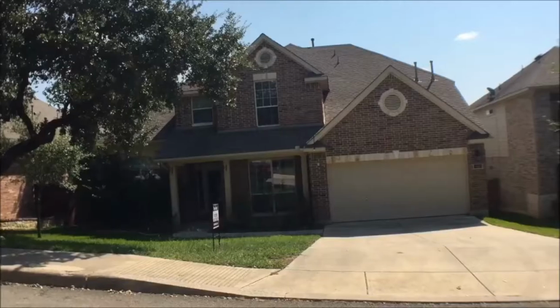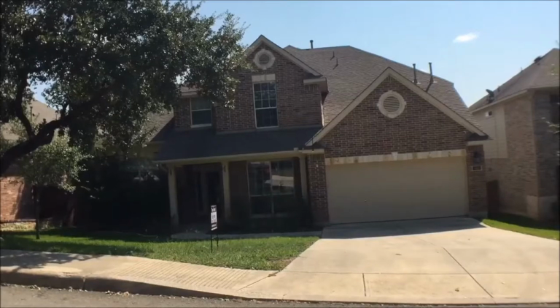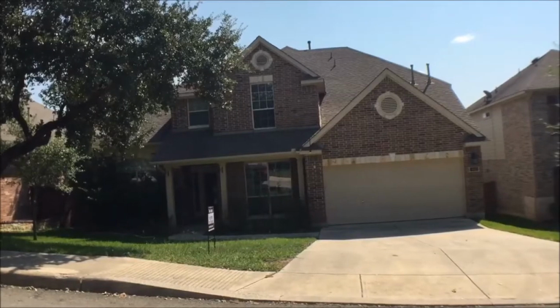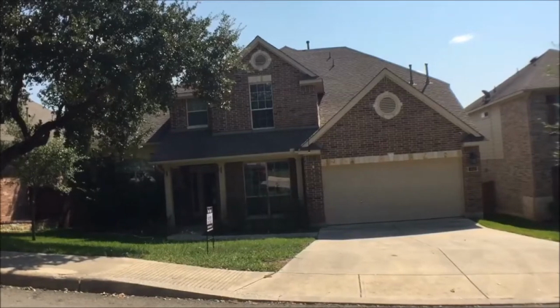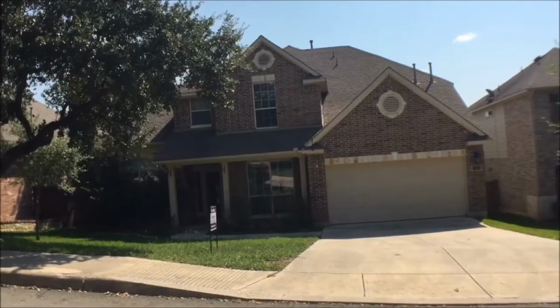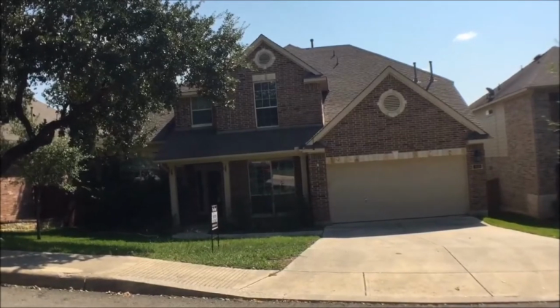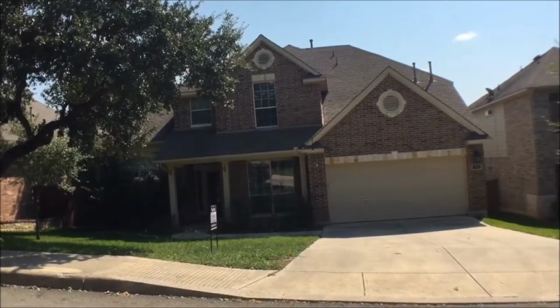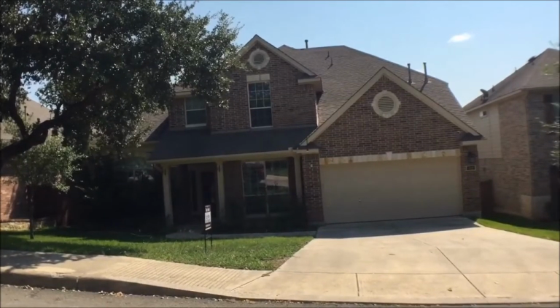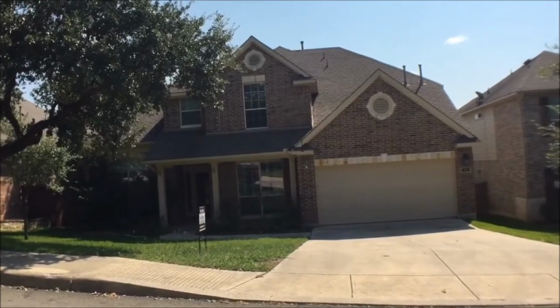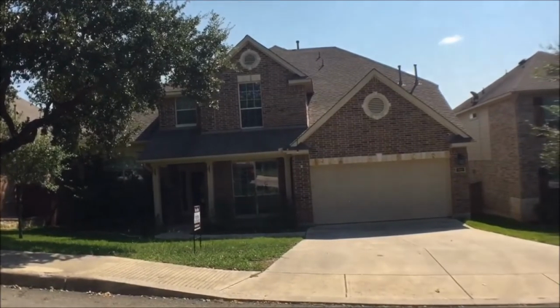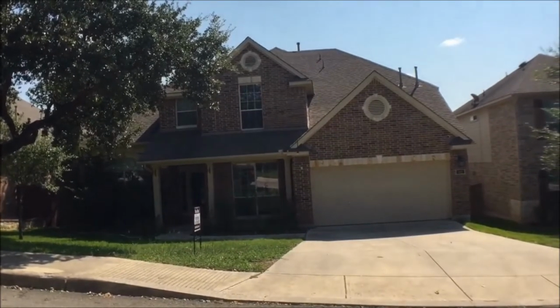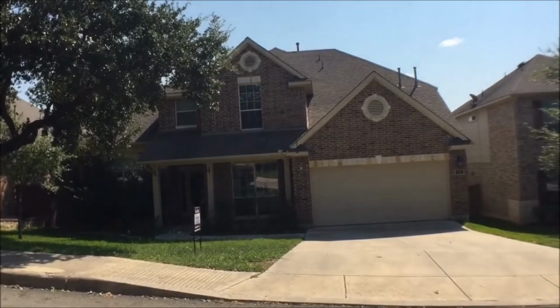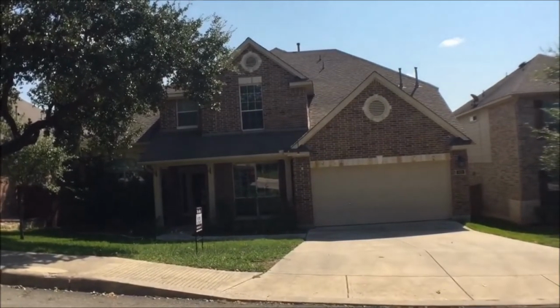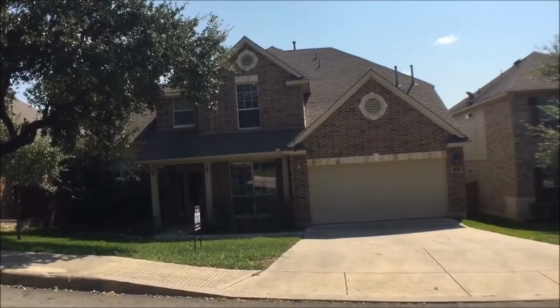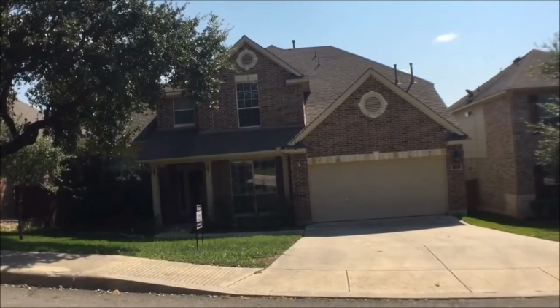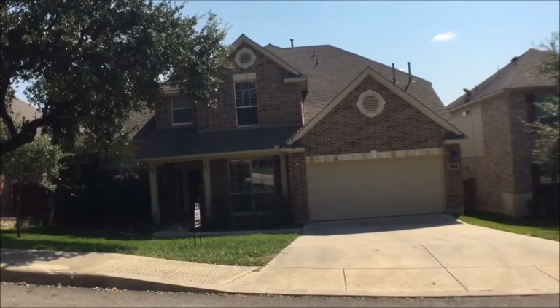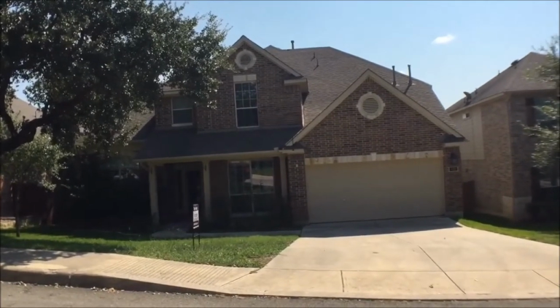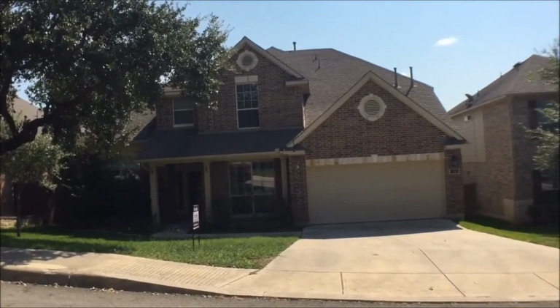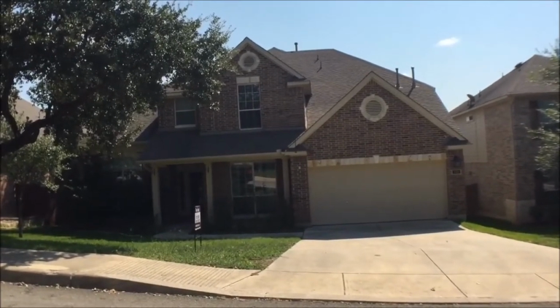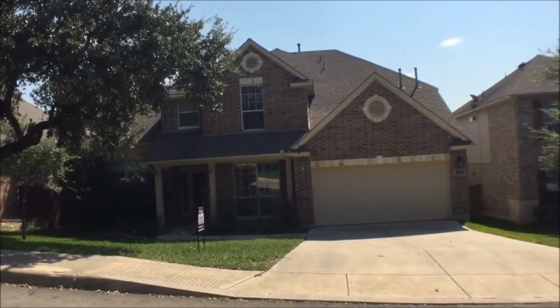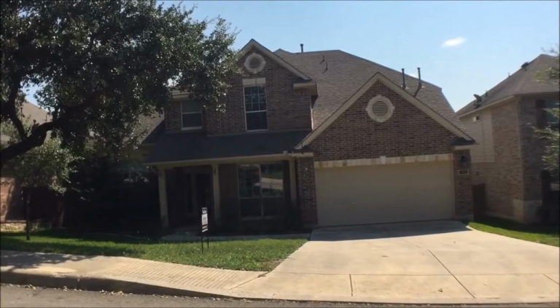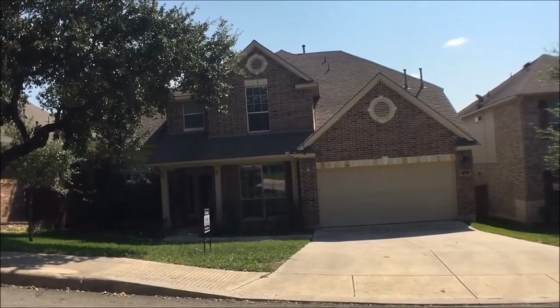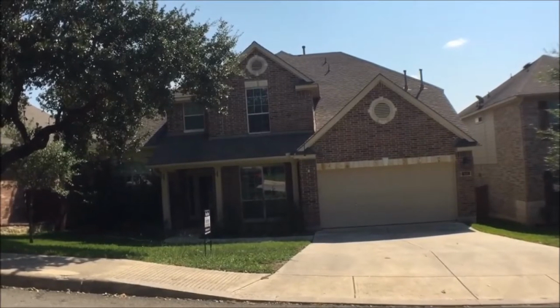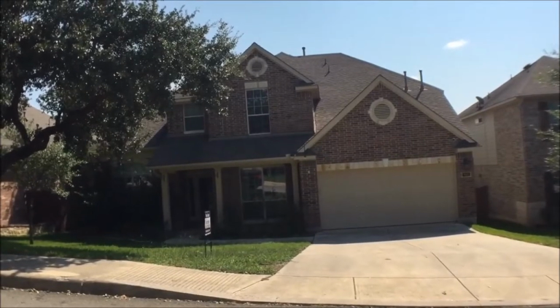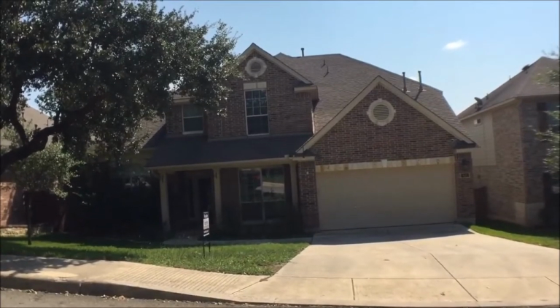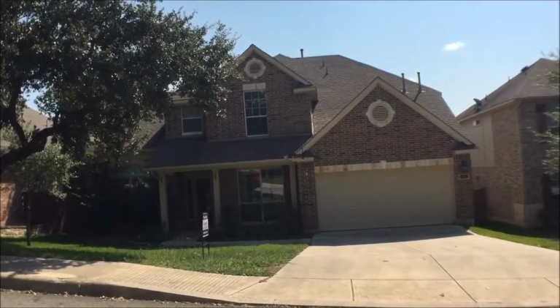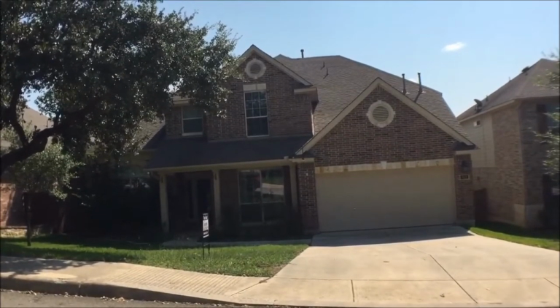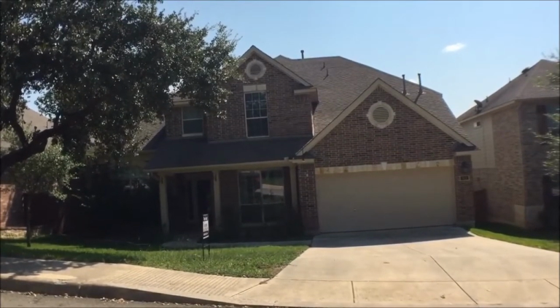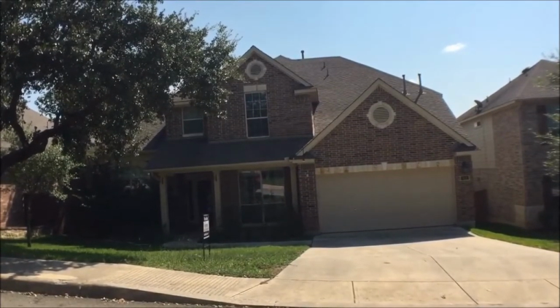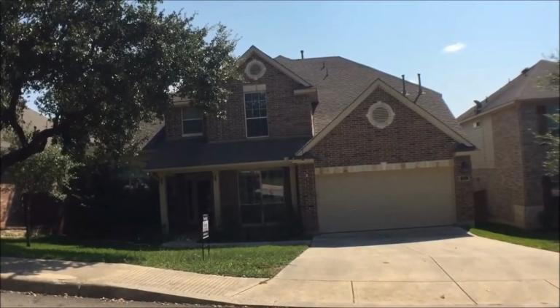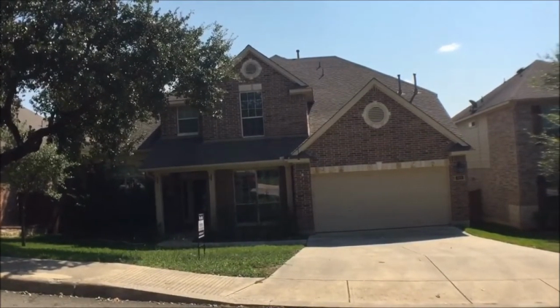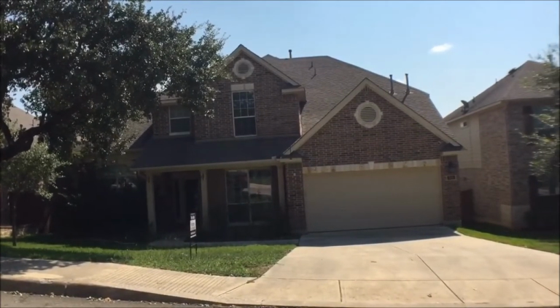This is Eric Cannon with RentWorks San Antonio. I'm here at 818 Penstemon Trail. Today we're going to walk through a four bedroom, three and a half bath home.